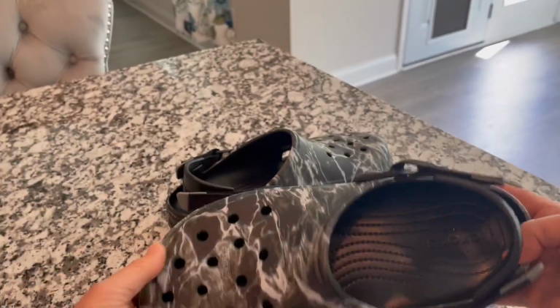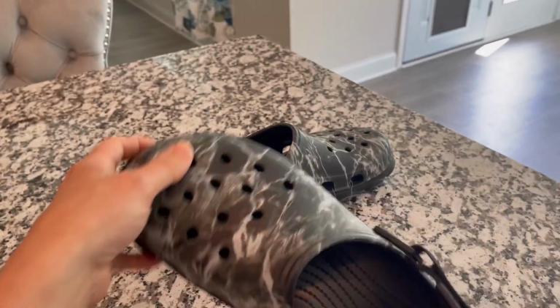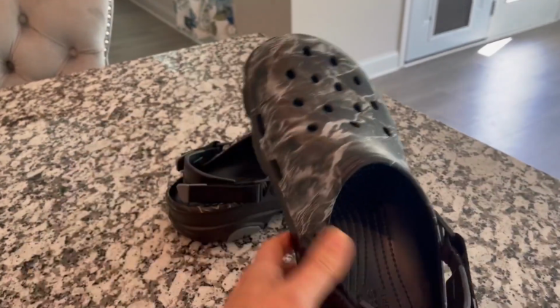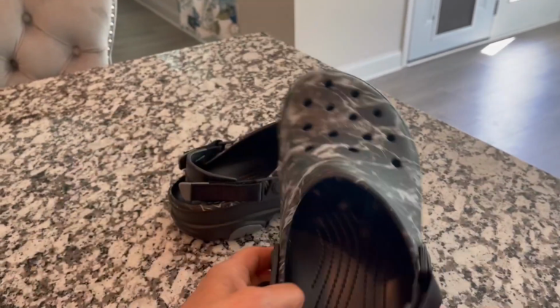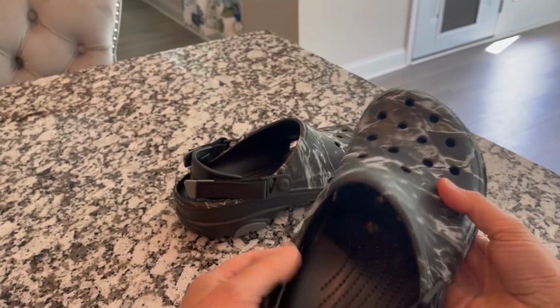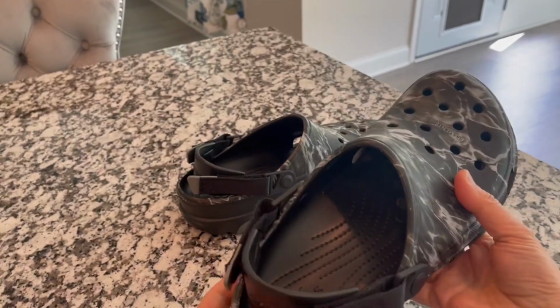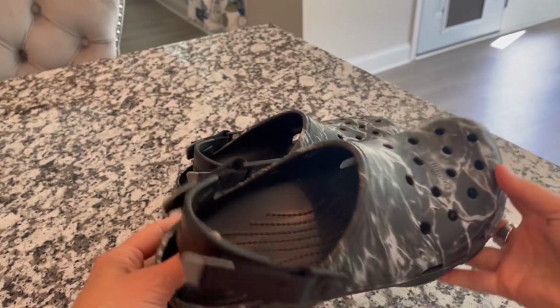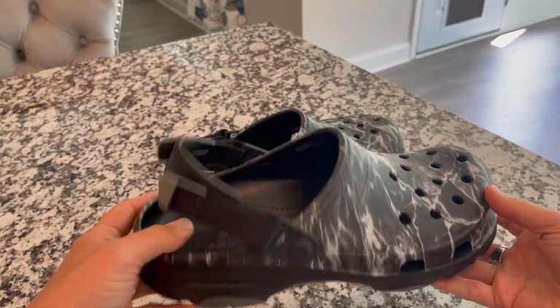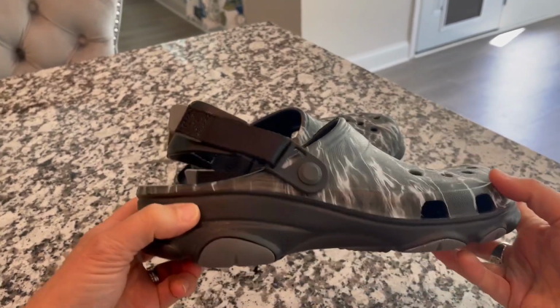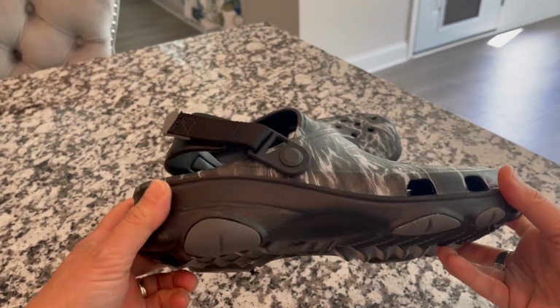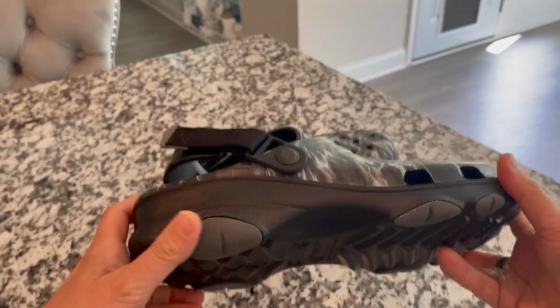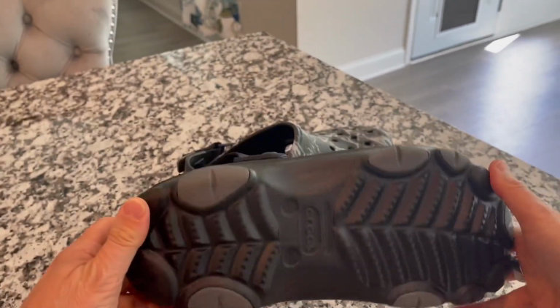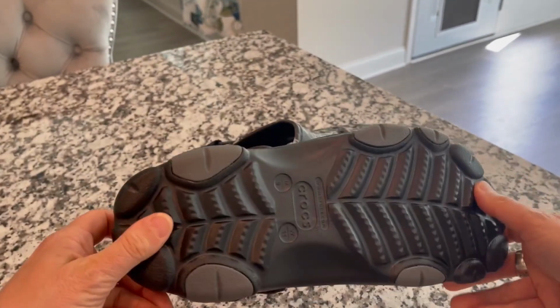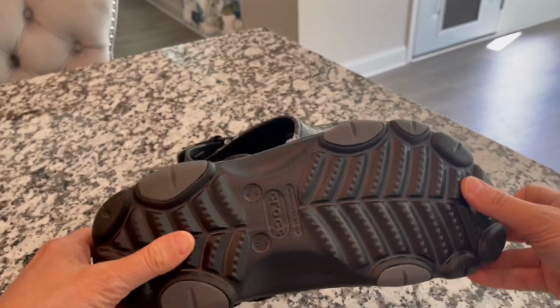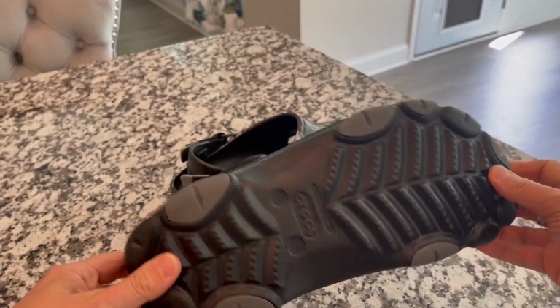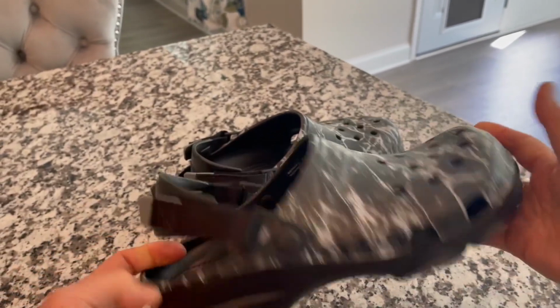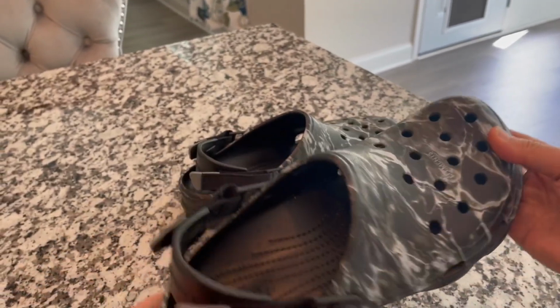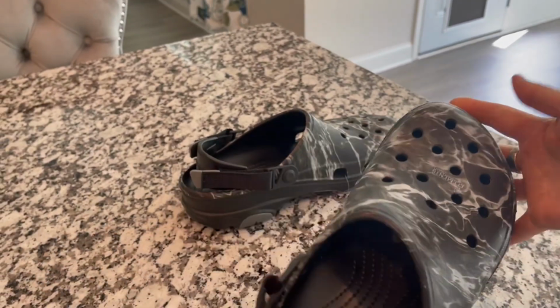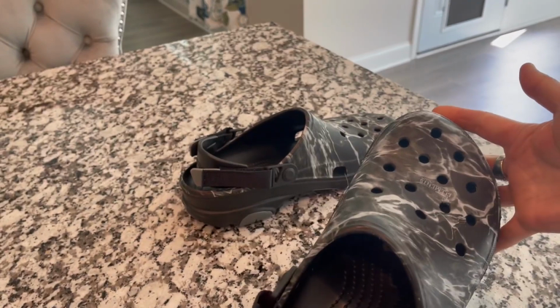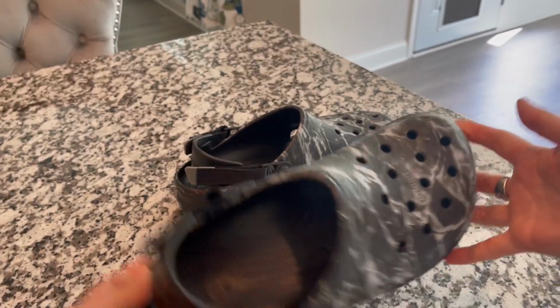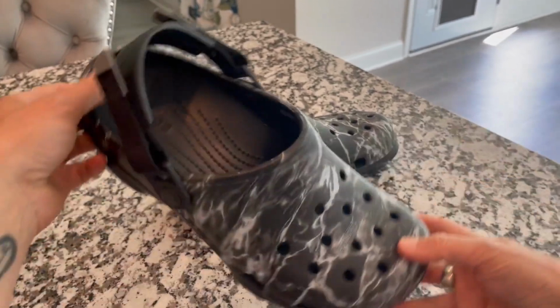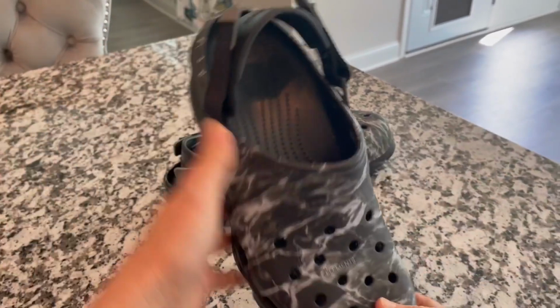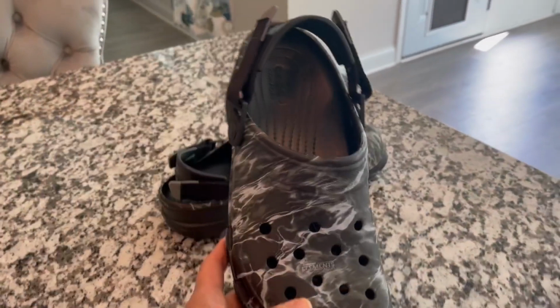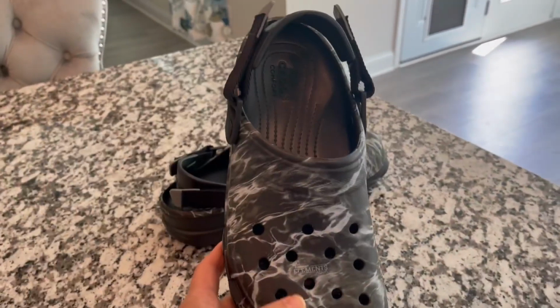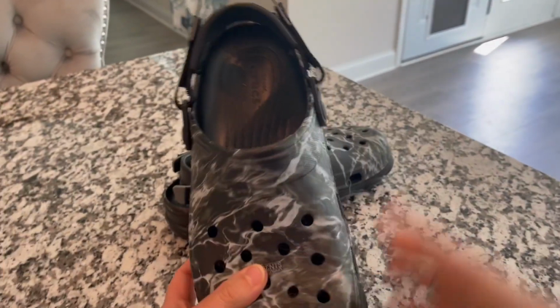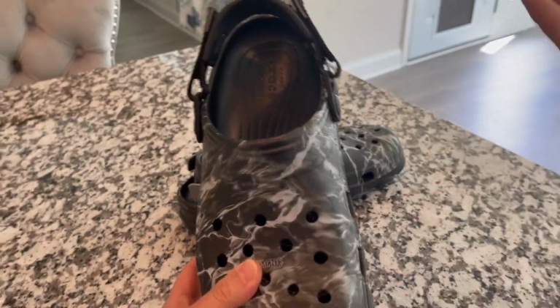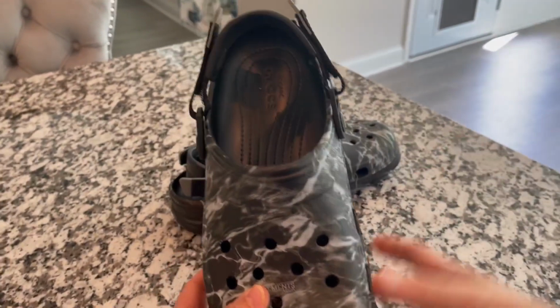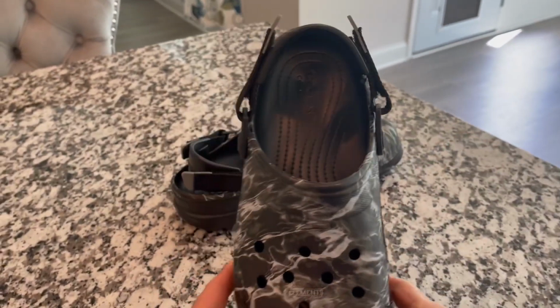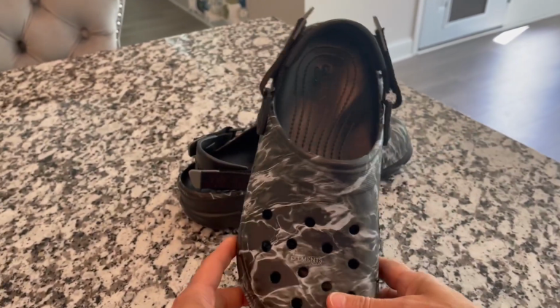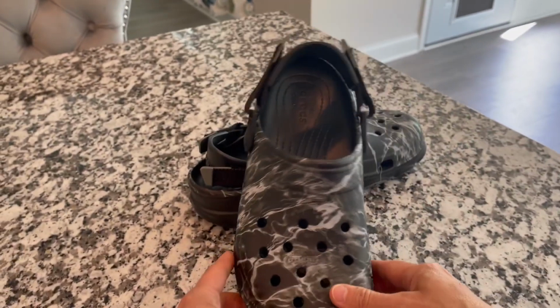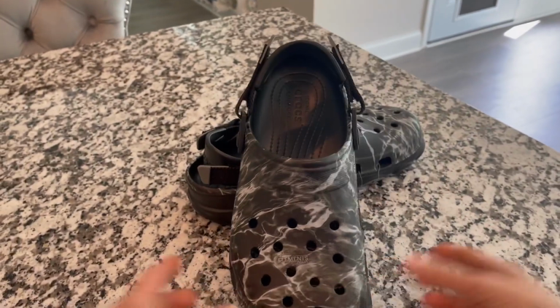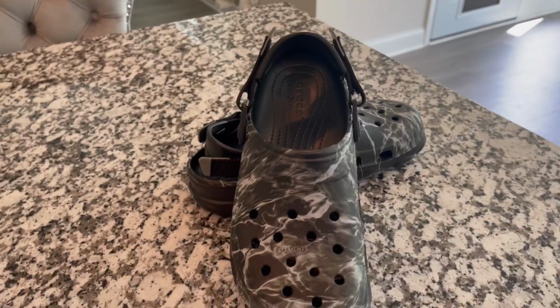Watch your sizing — I had to size down two sizes. So use the size chart given to help you determine what would be the best size for you. I love these new features and I hope that this was helpful.